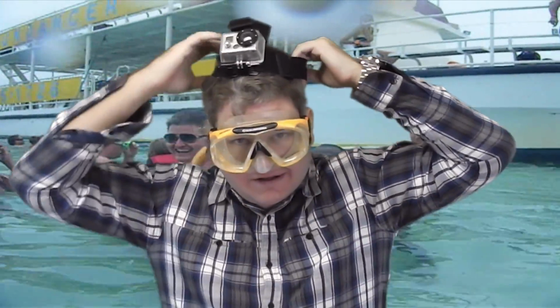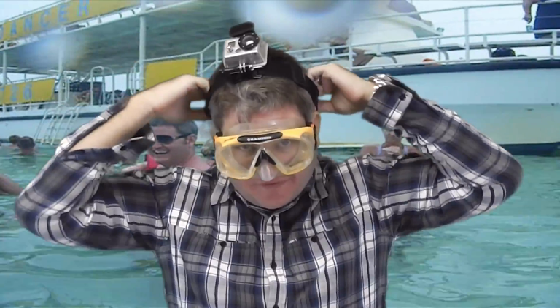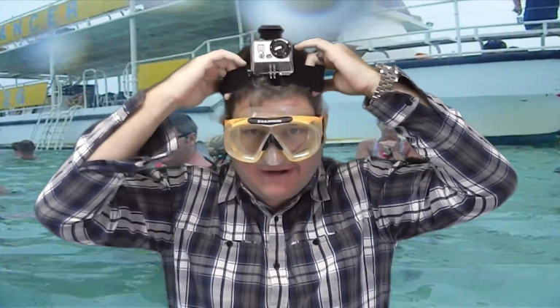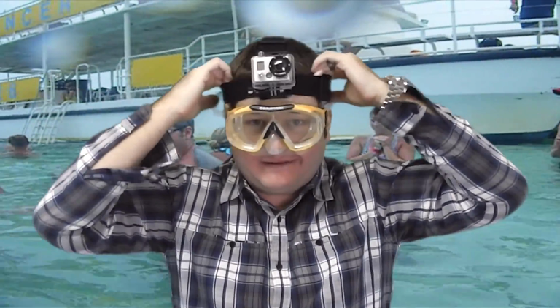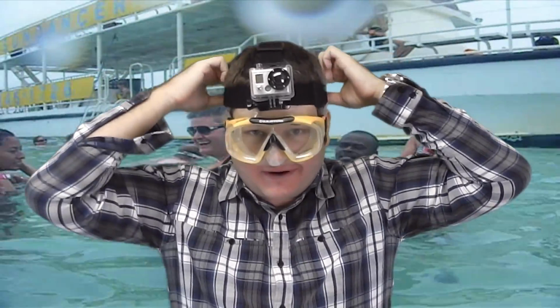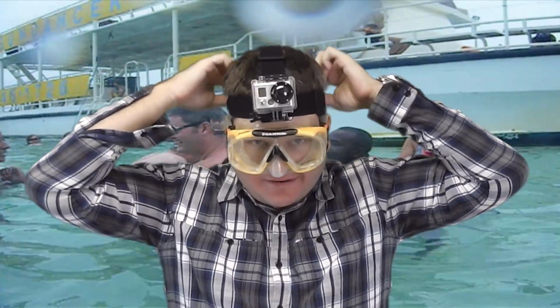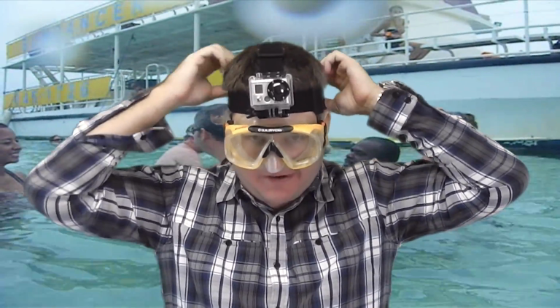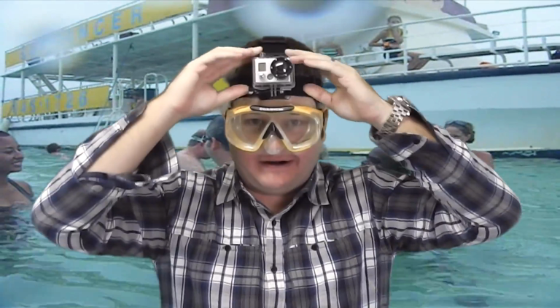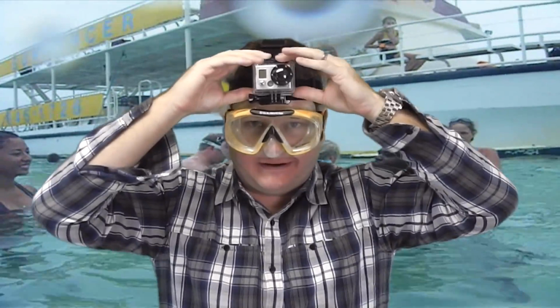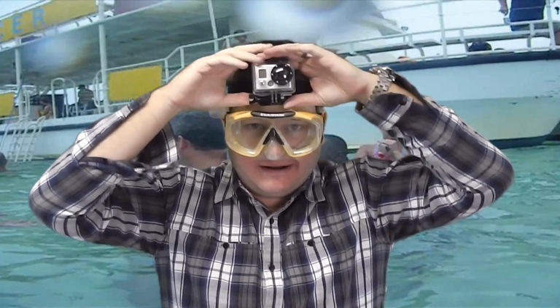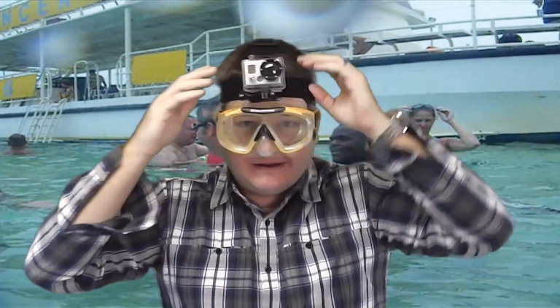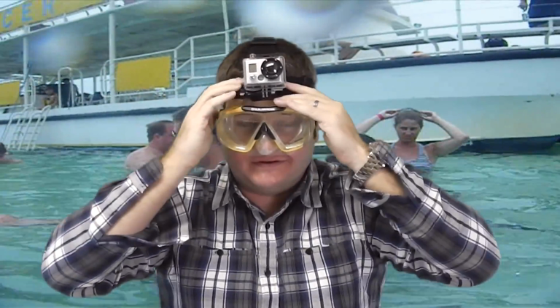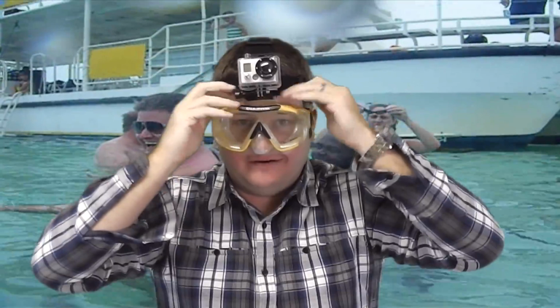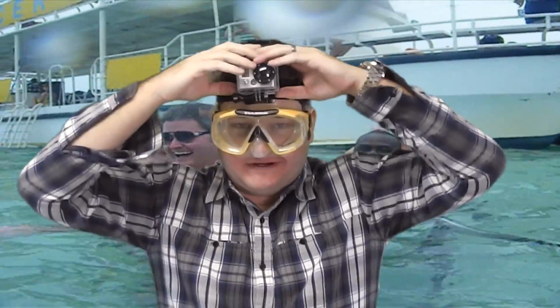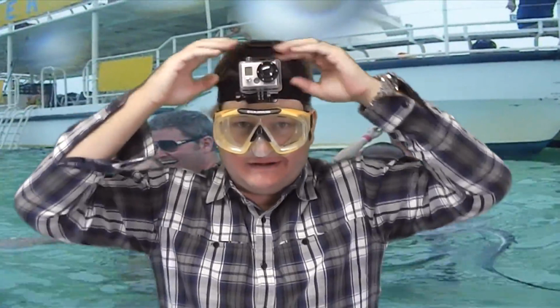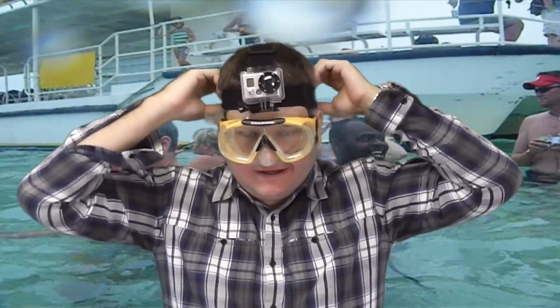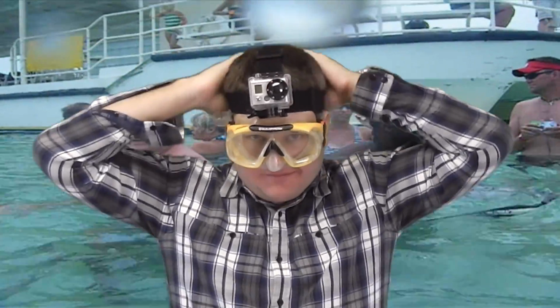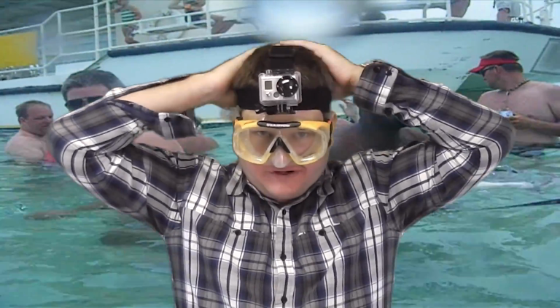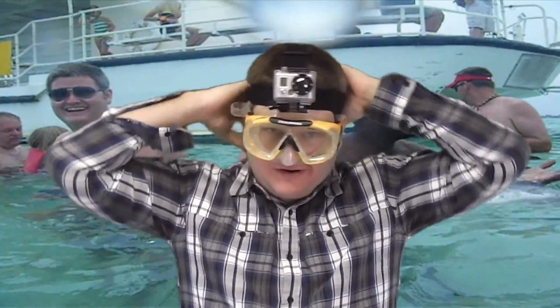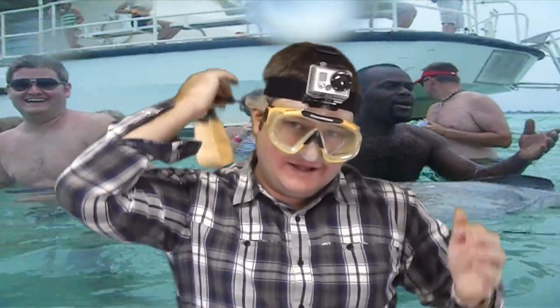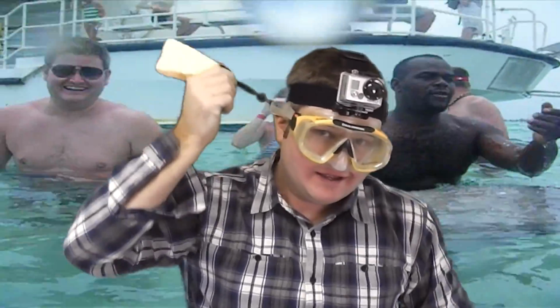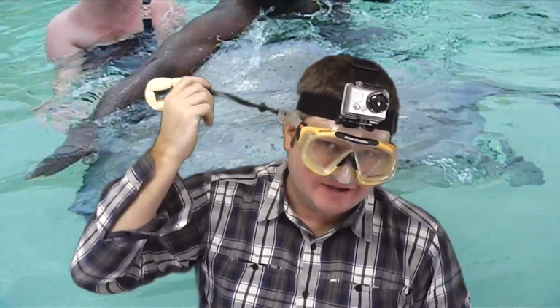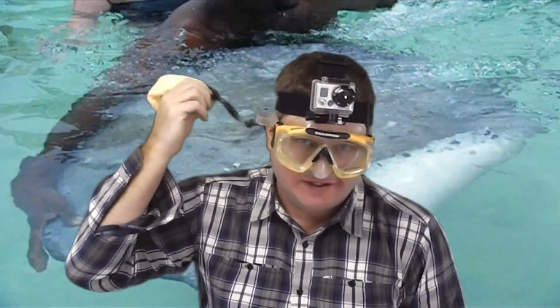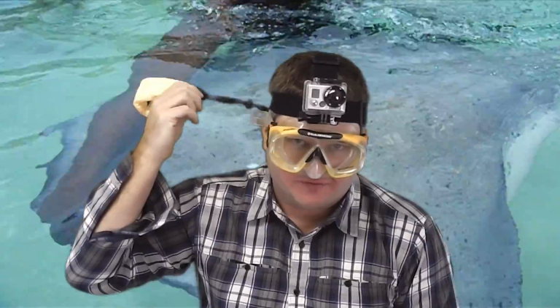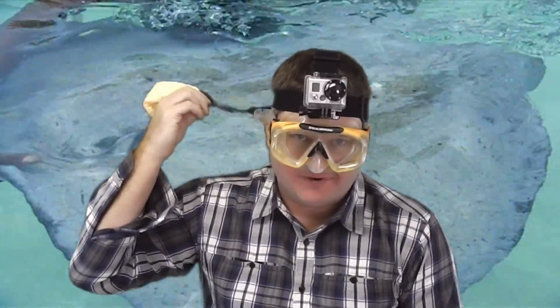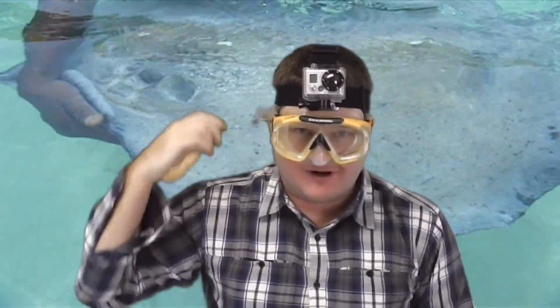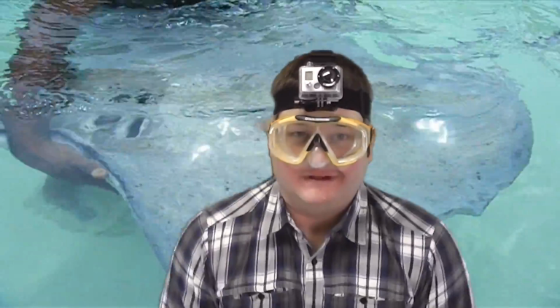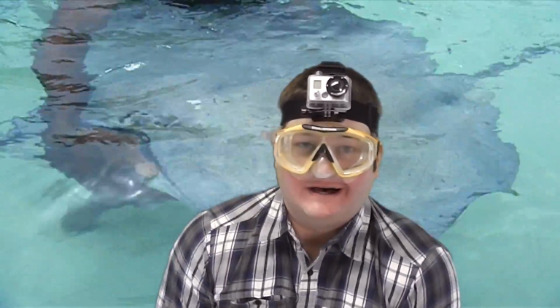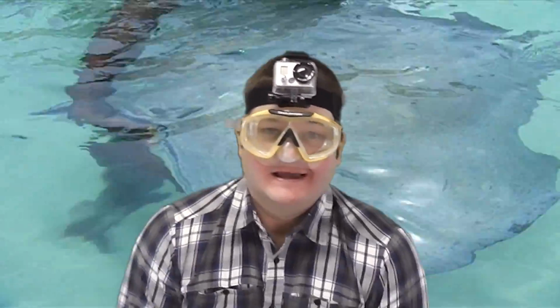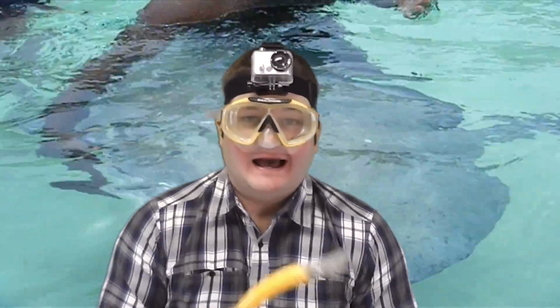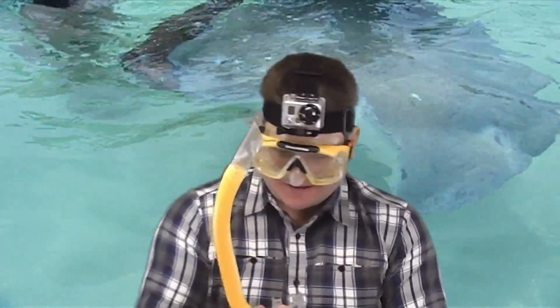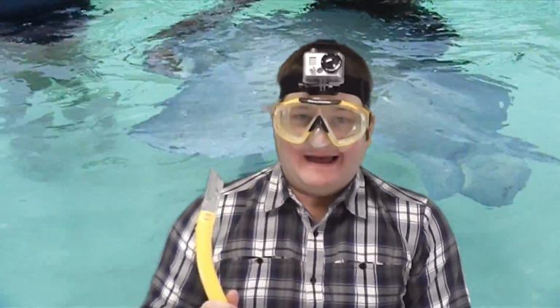Now we're going to put our GoPro head strap mount on. If you do it the other way, you're going to get your hair stuck in there. So just kind of position it and make sure it's snug on your head. Definitely if you want to rig up your aftermarket flotation device, I highly recommend that.